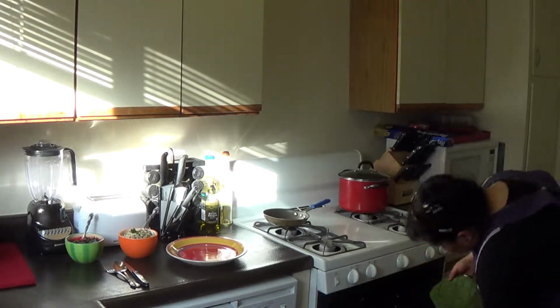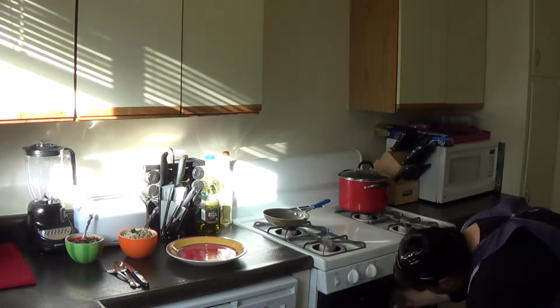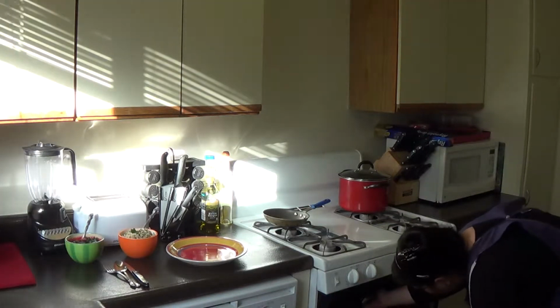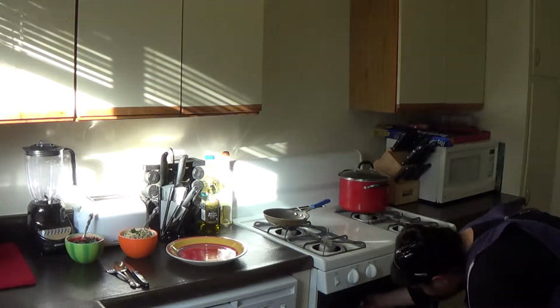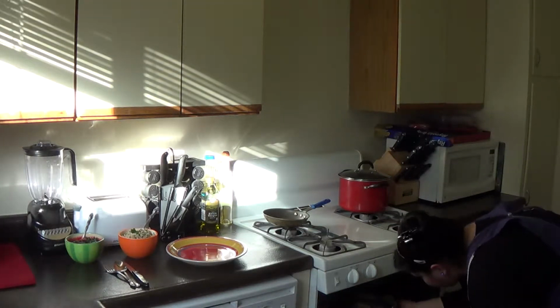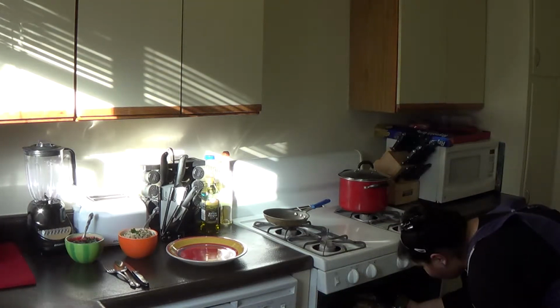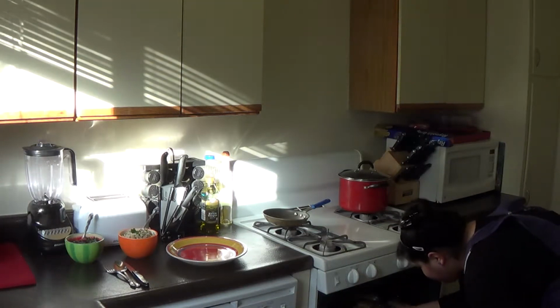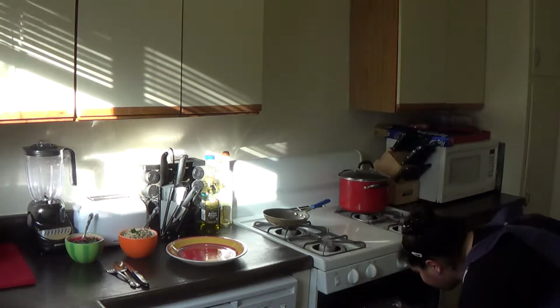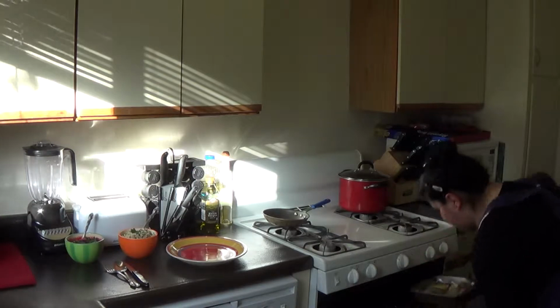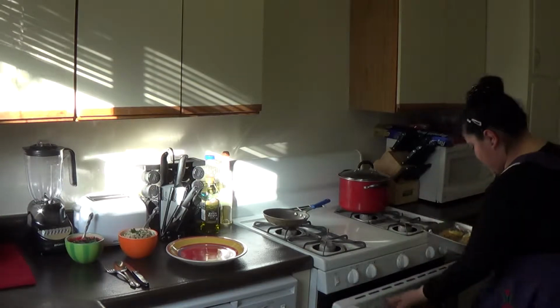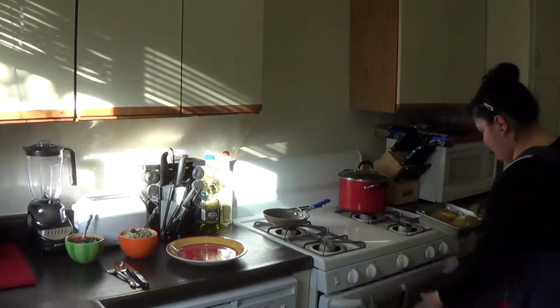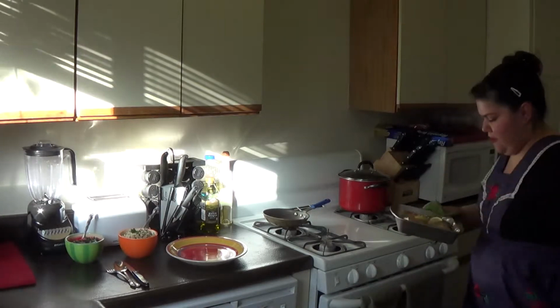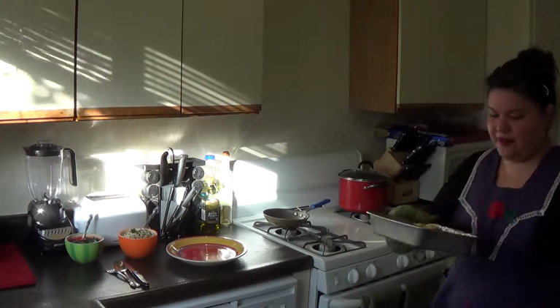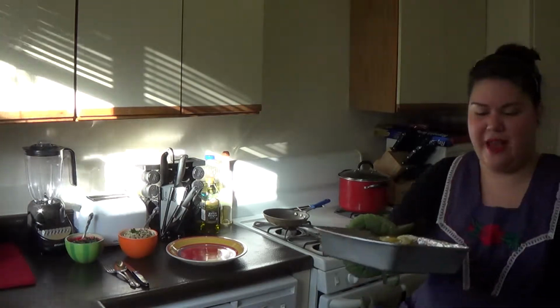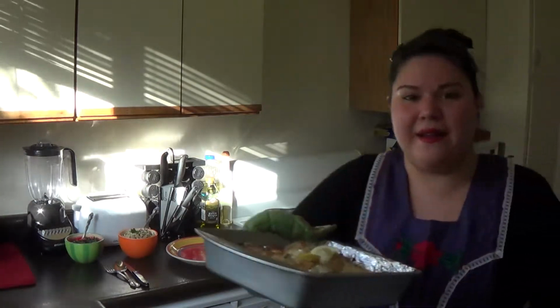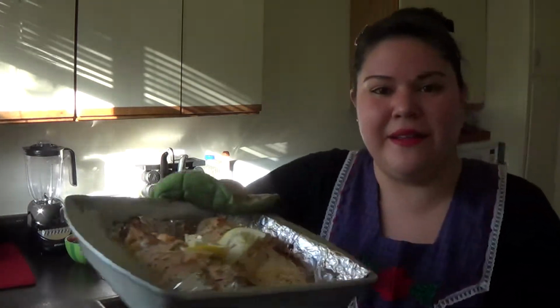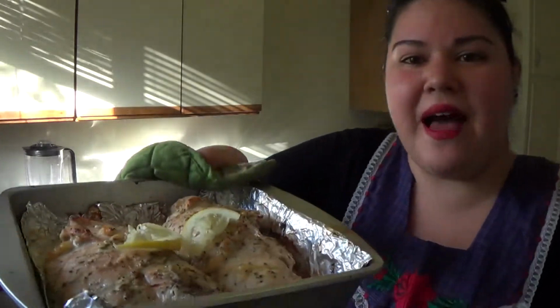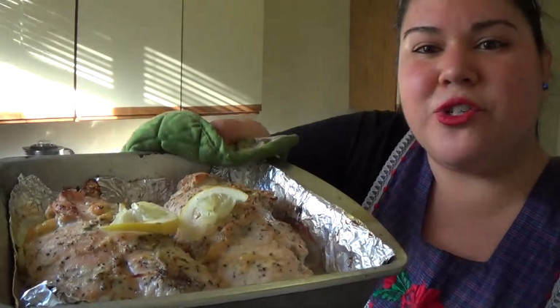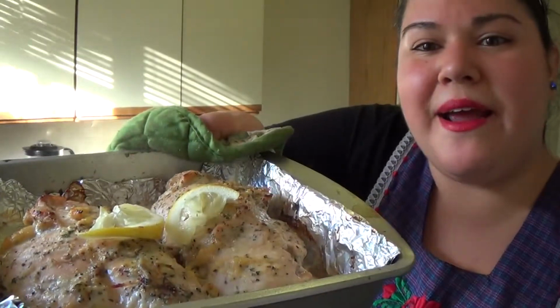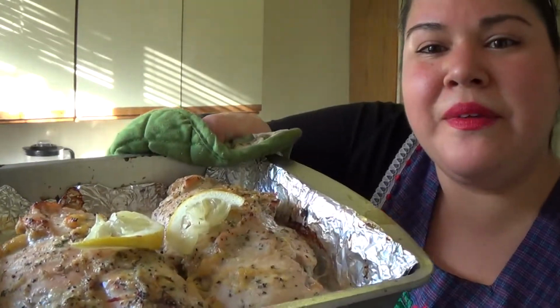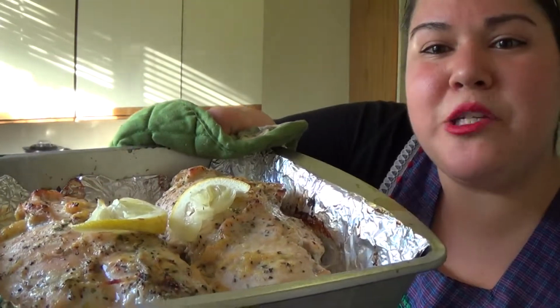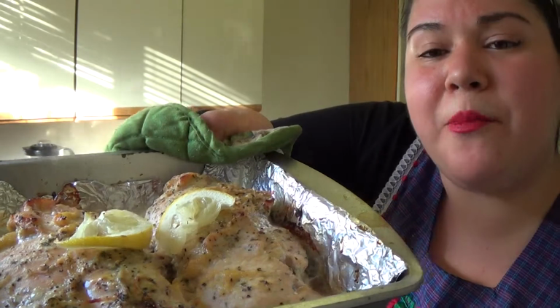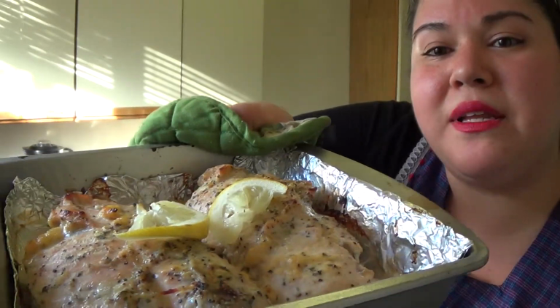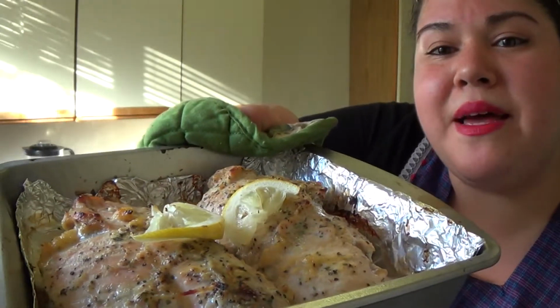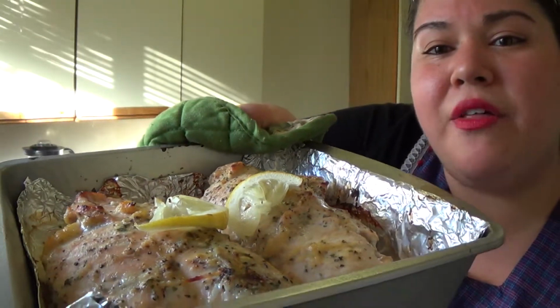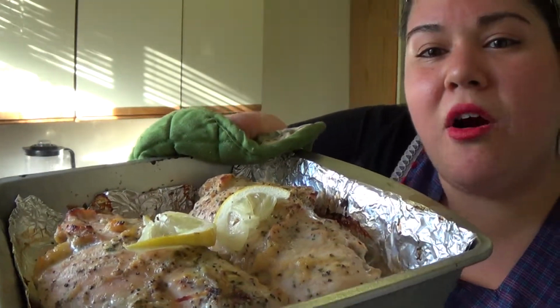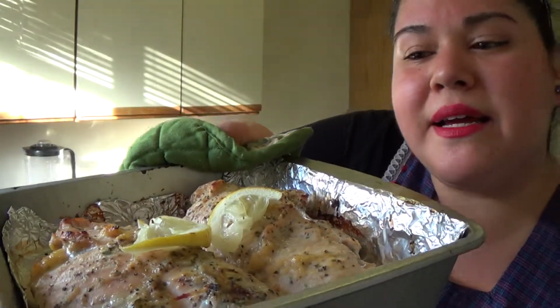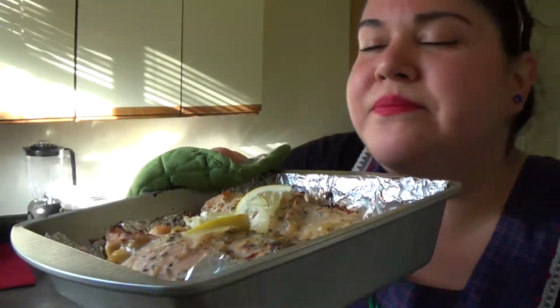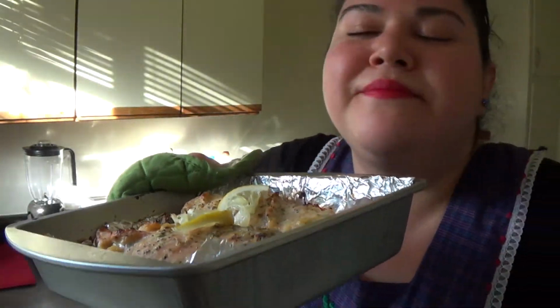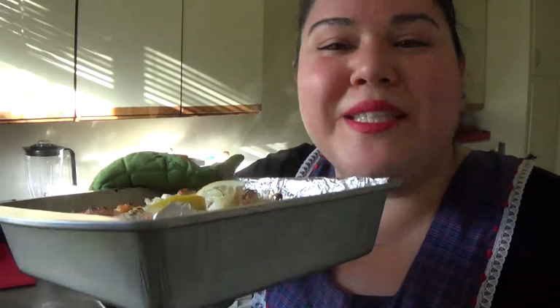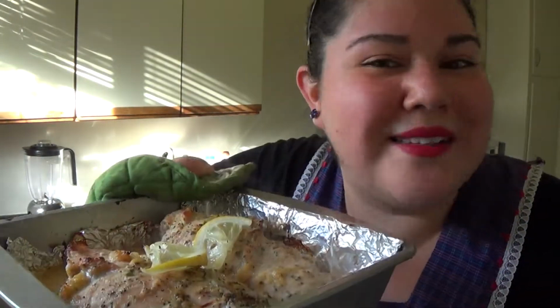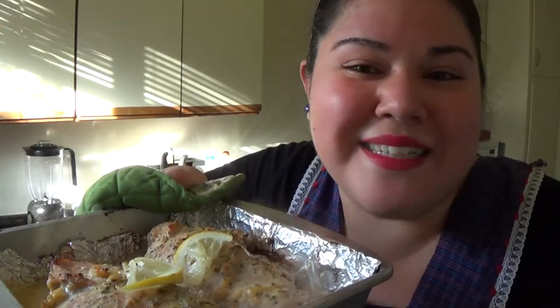It's been about 20-30 minutes cooking in the oven. Oh yeah, look at that — that looks great. The nice pepper, the lemon, all that garlic. Smells delicious.